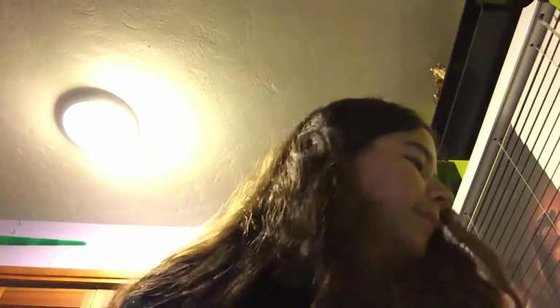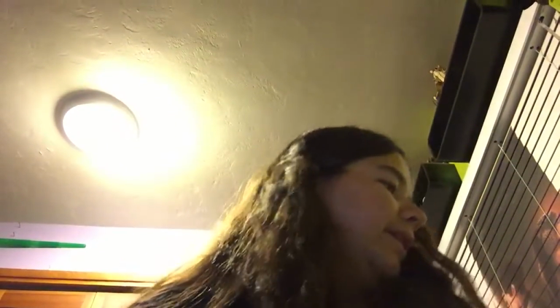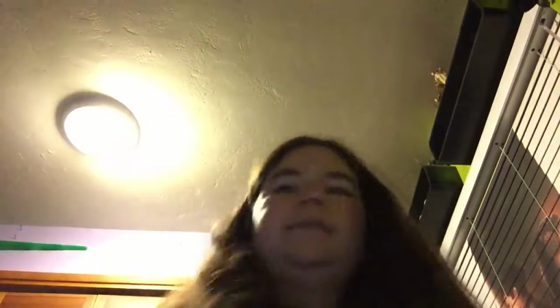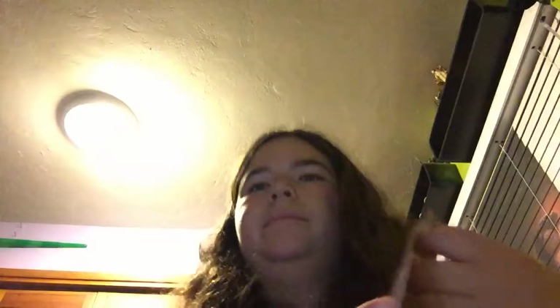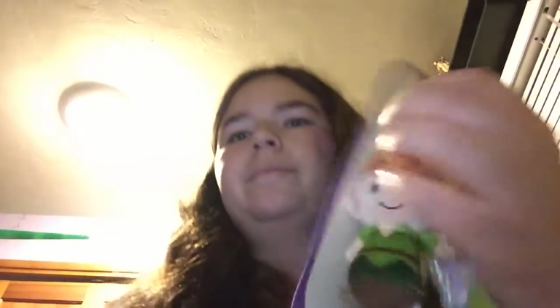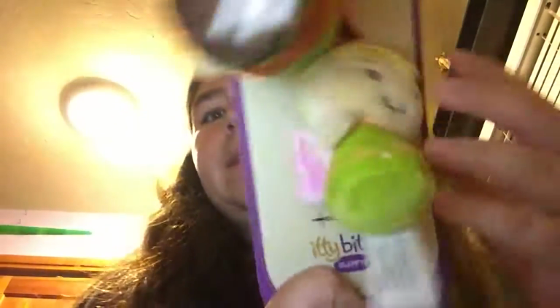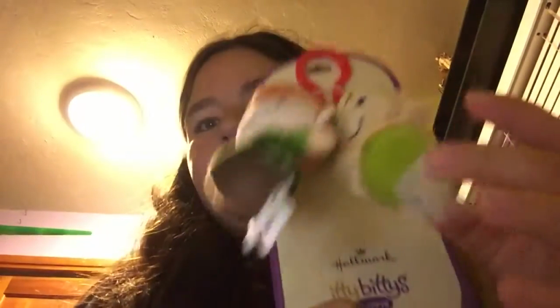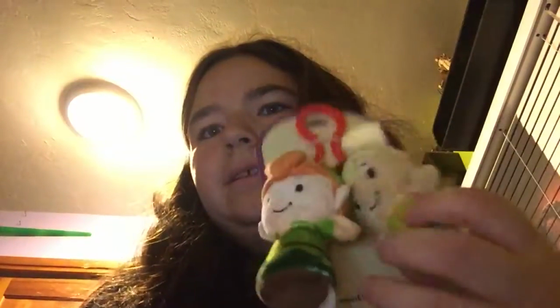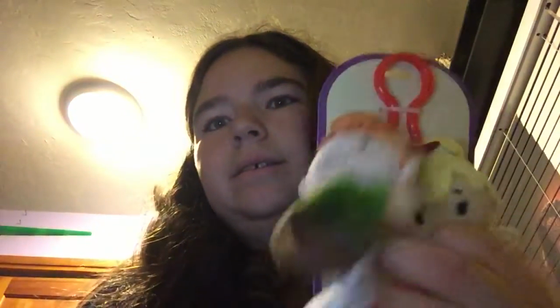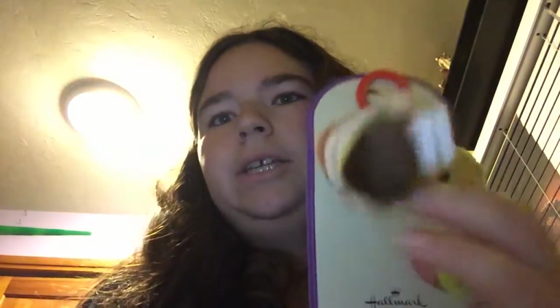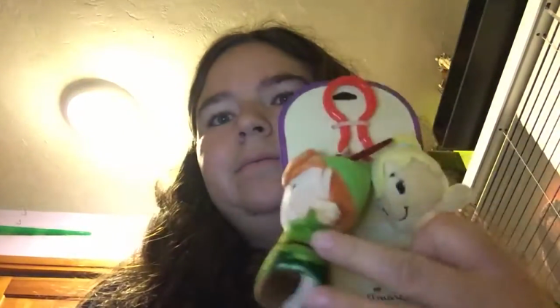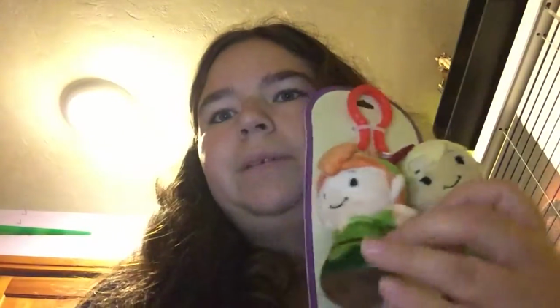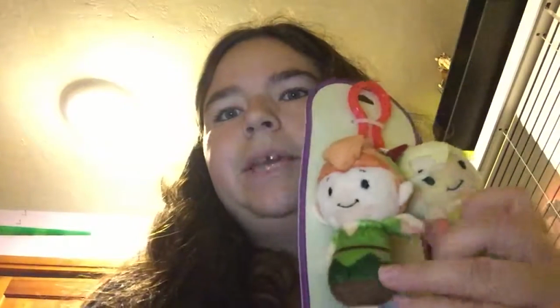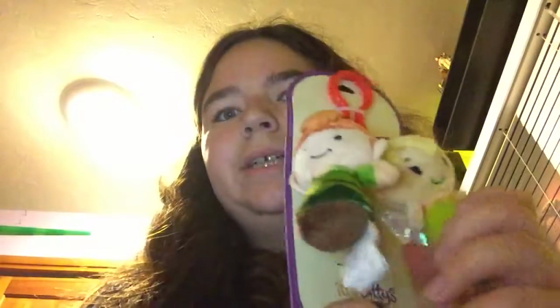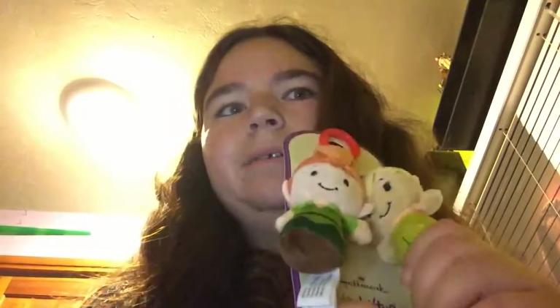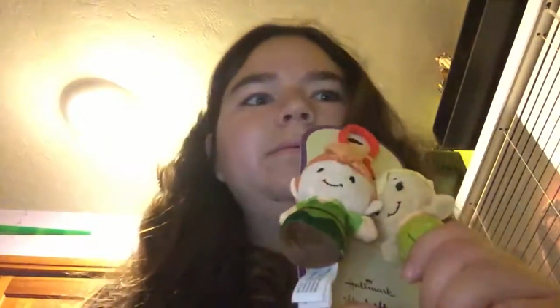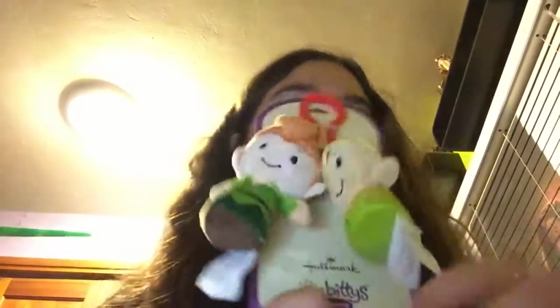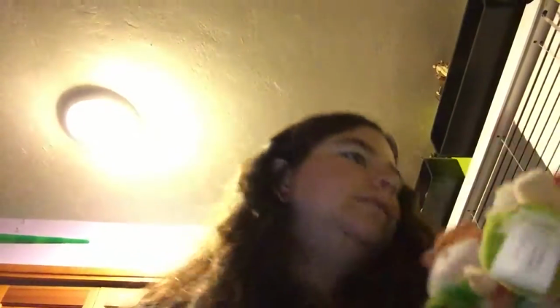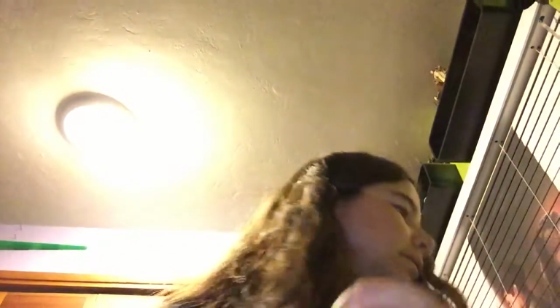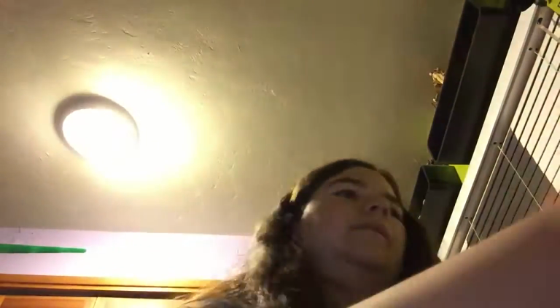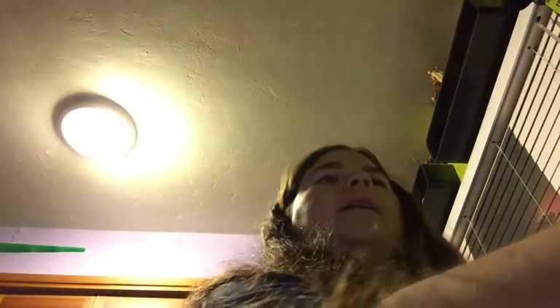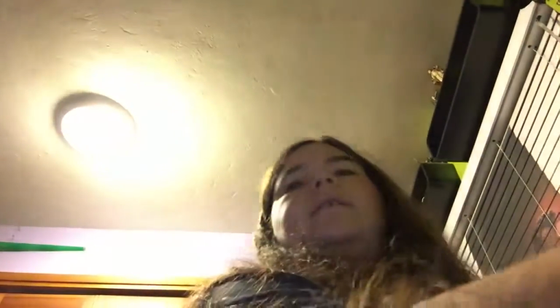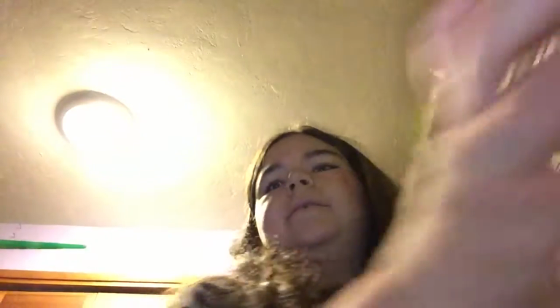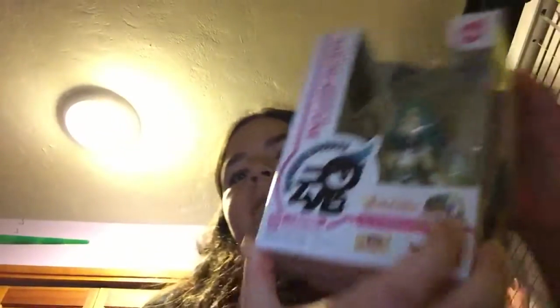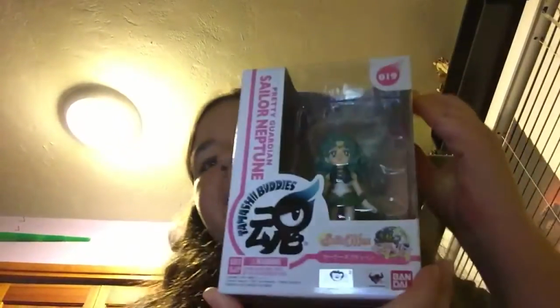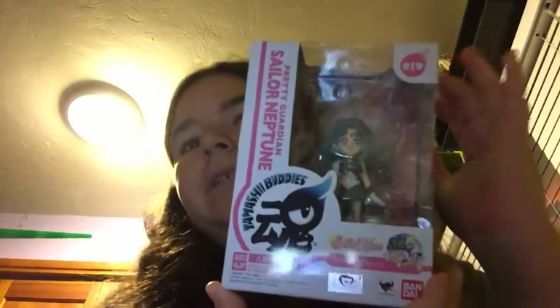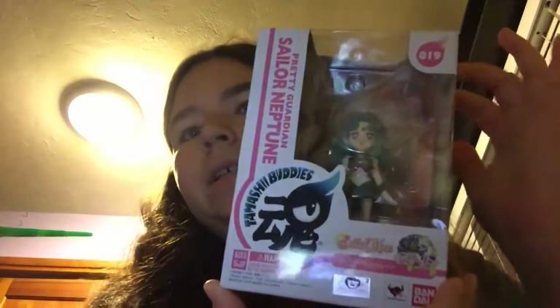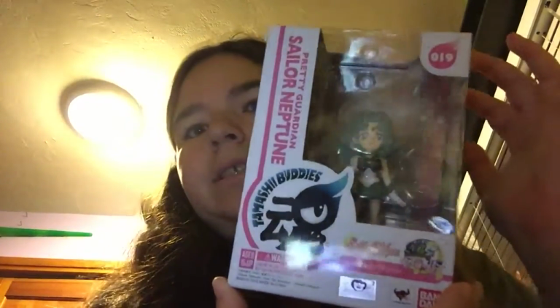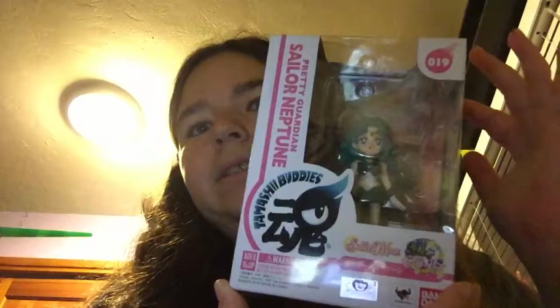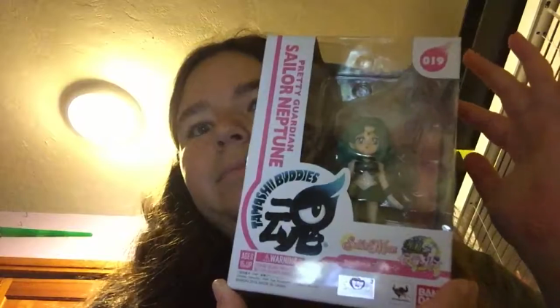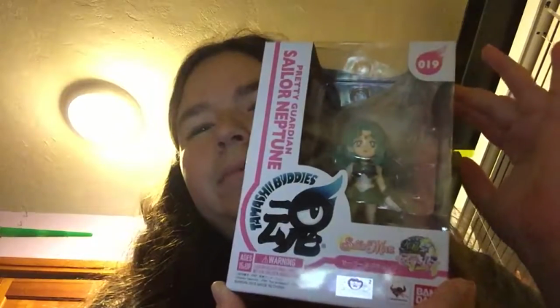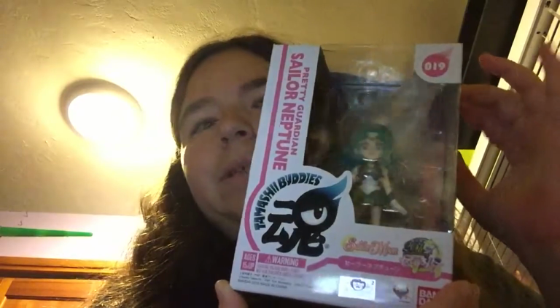And I got the keychain Peter Pan and Tinkerbell, a little plushie. I also got this Tamashii Nations Sailor Neptune.